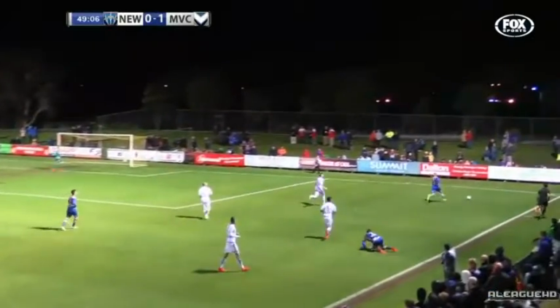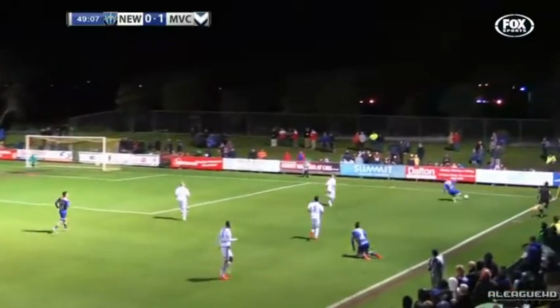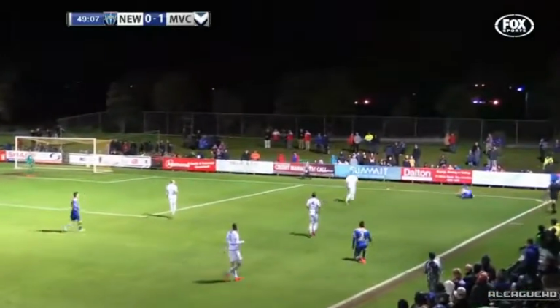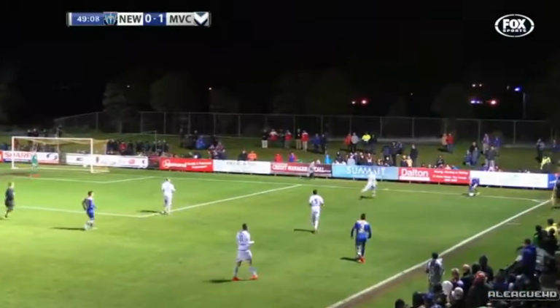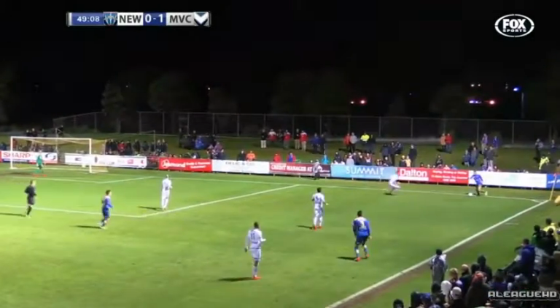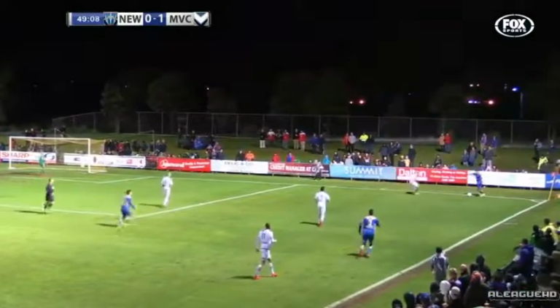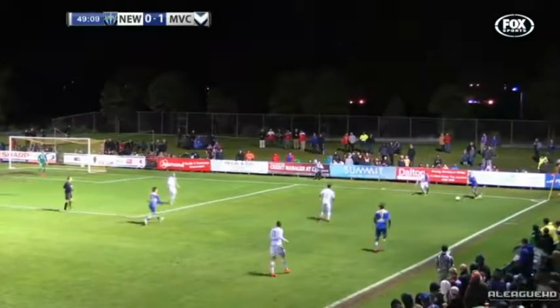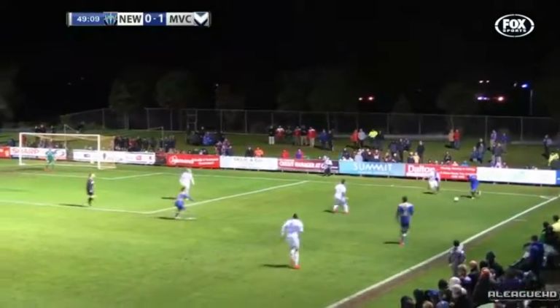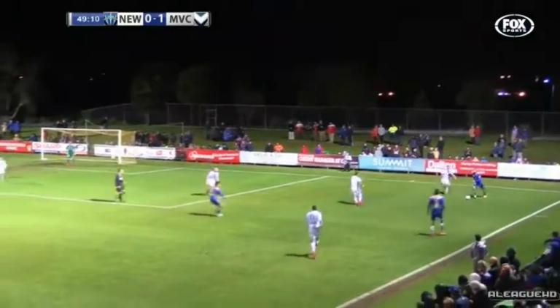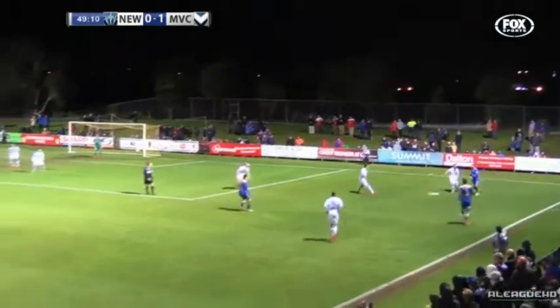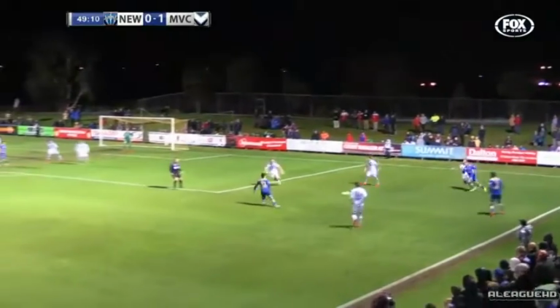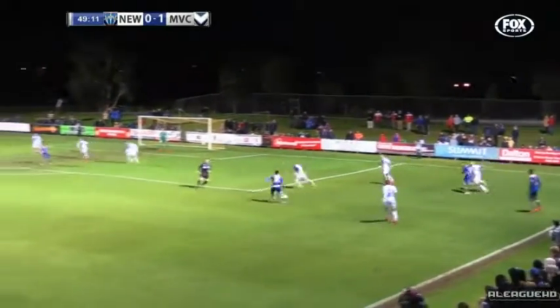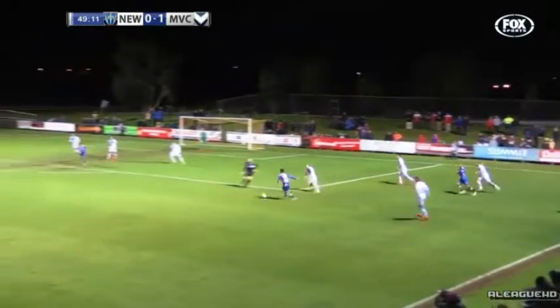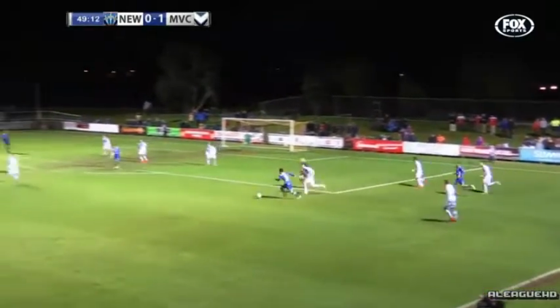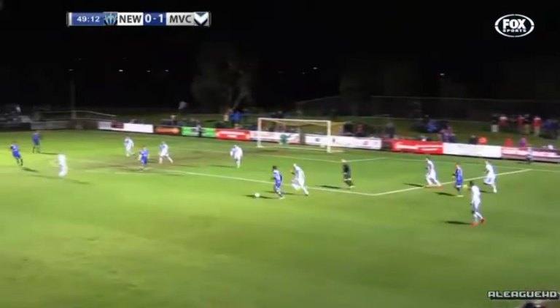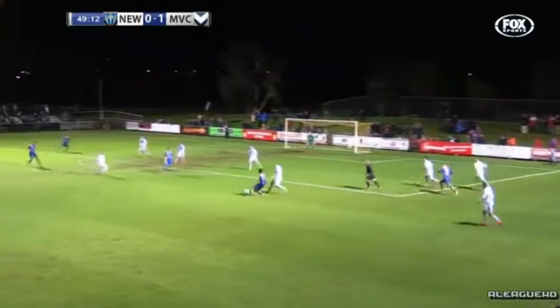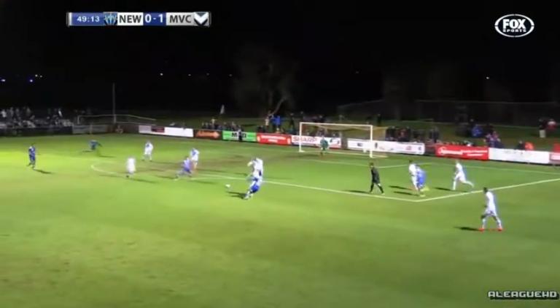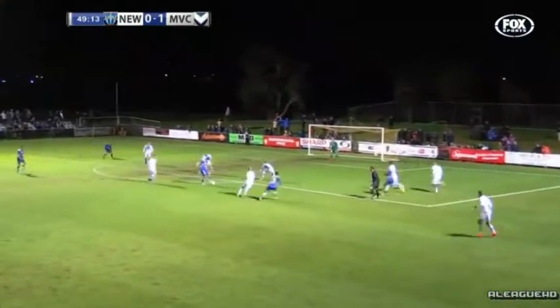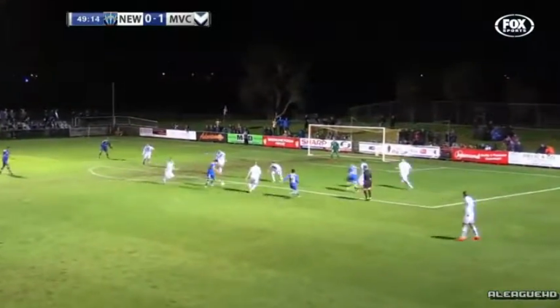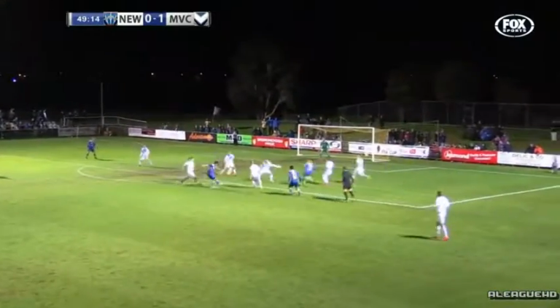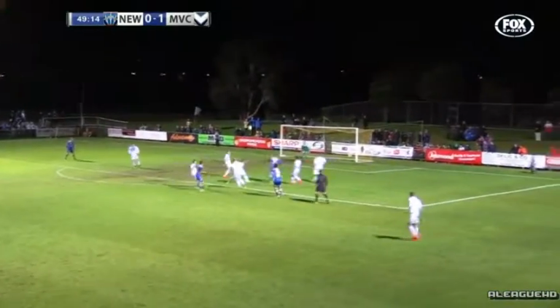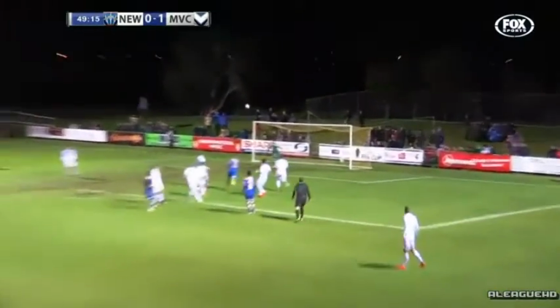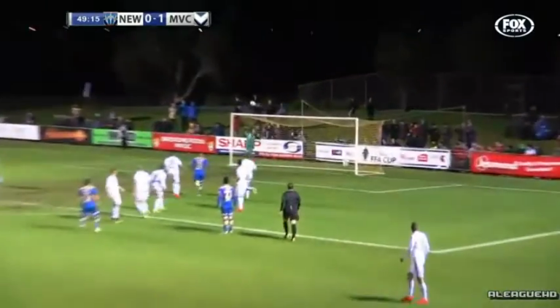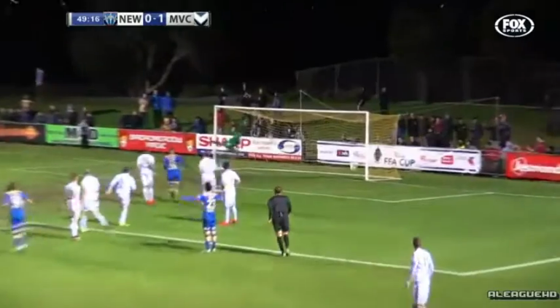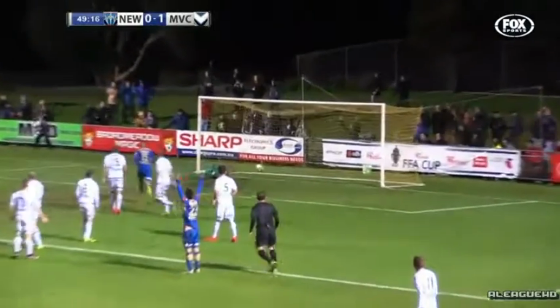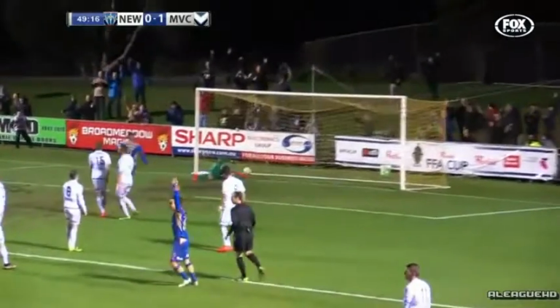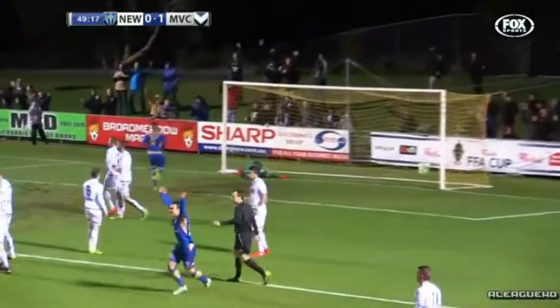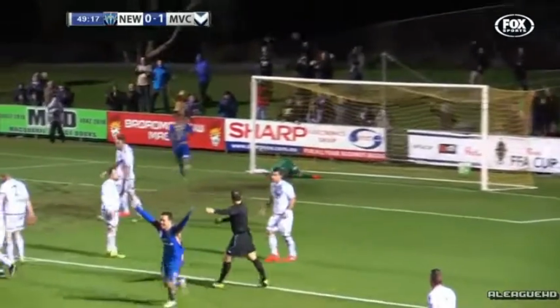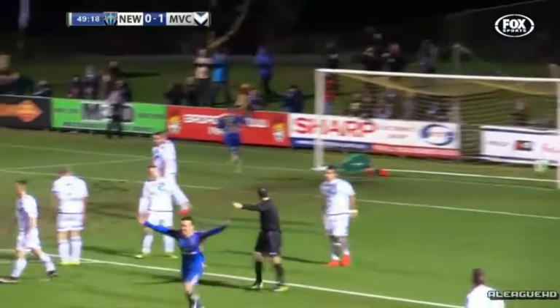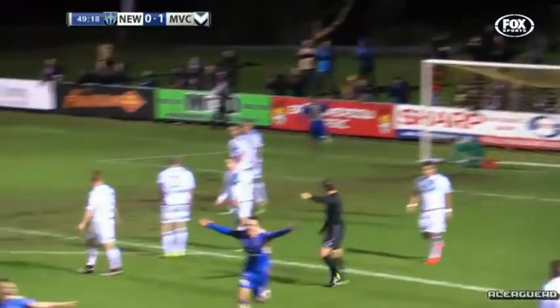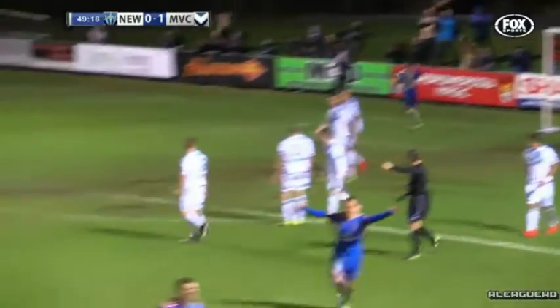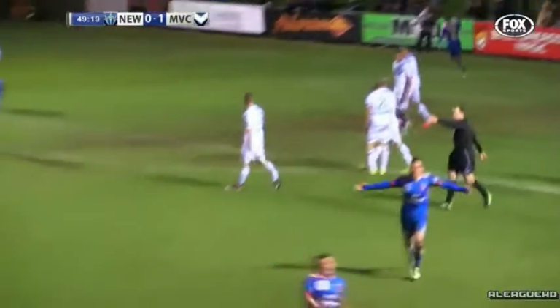A free kick. Naboo's done well to keep it in though. Mixed well with Klute and he might pull the trigger — Brown going to do that. That's a dink over the top. Oh, it's something special from Wayne Brown.